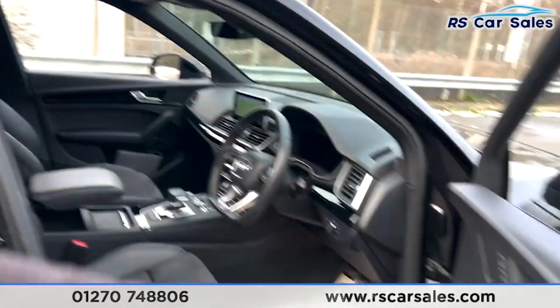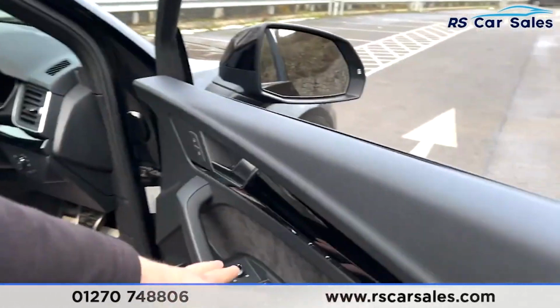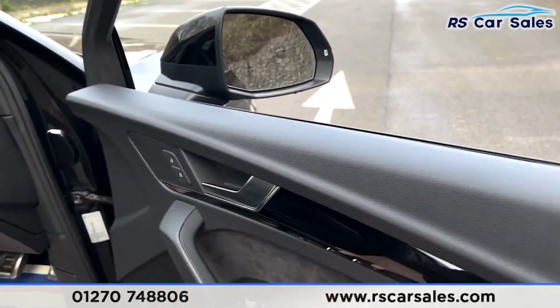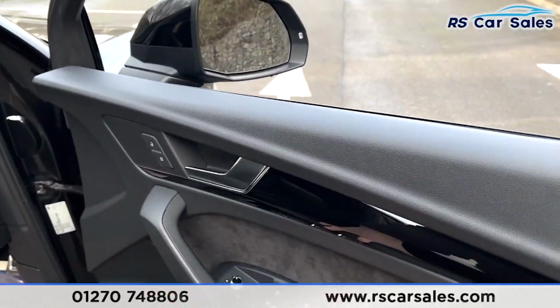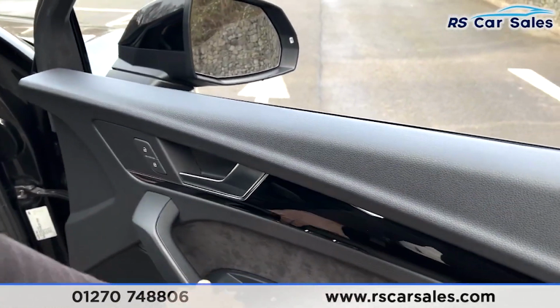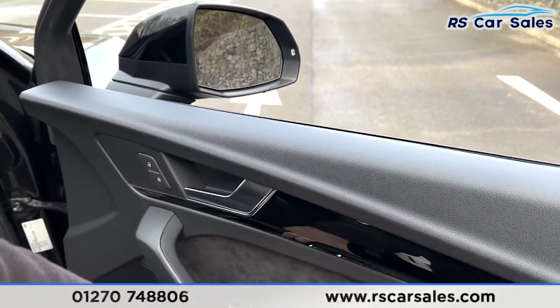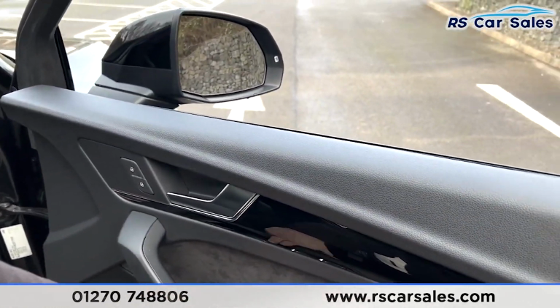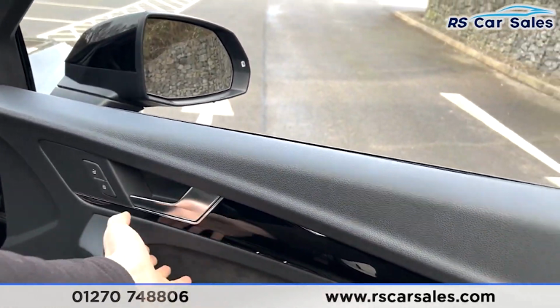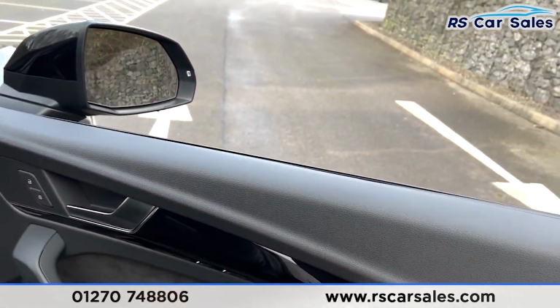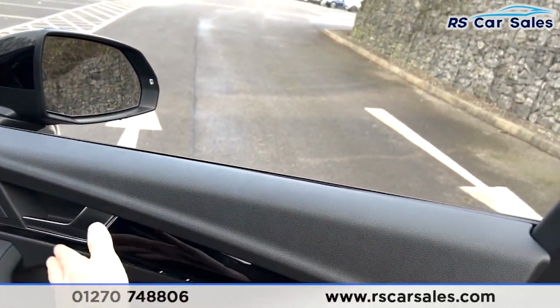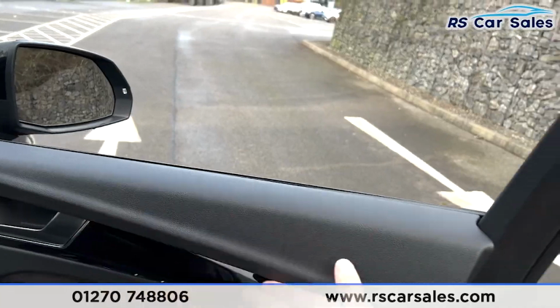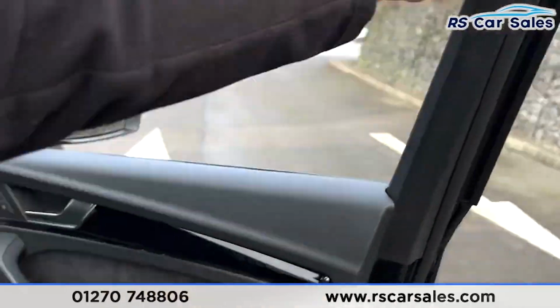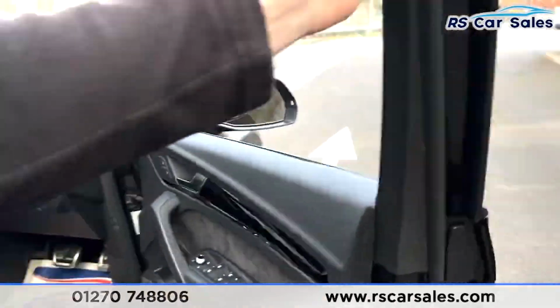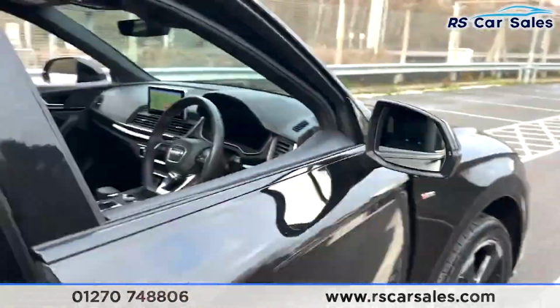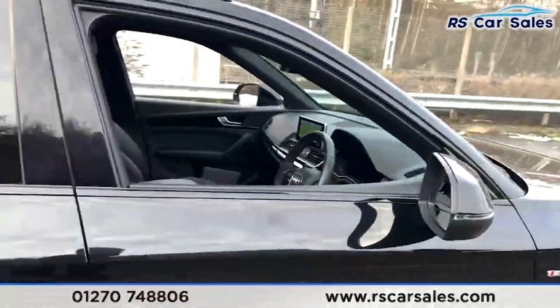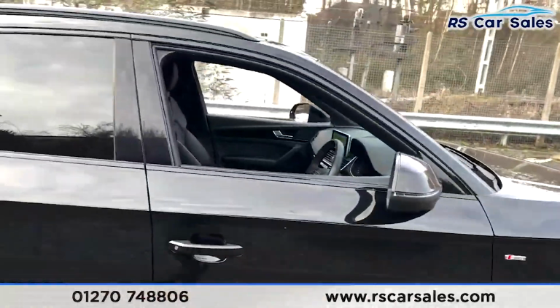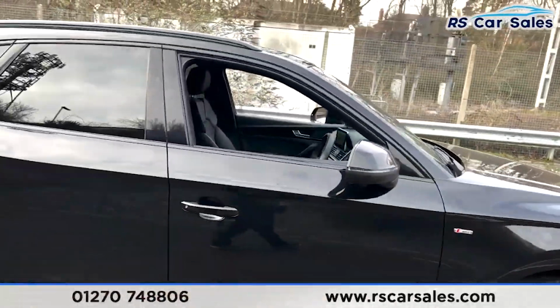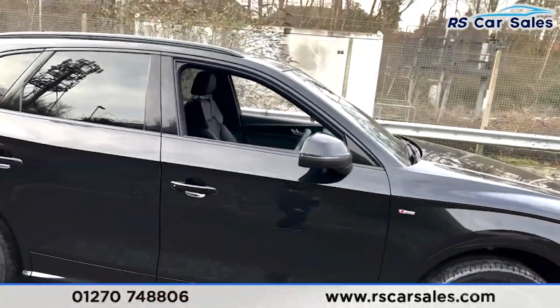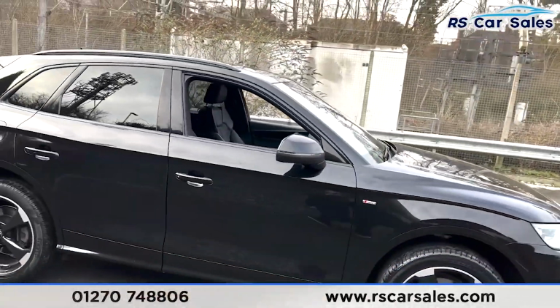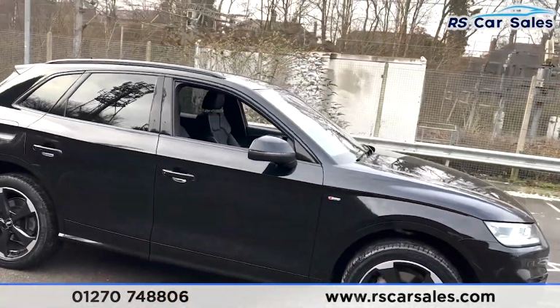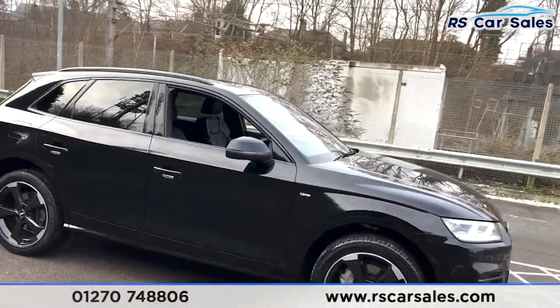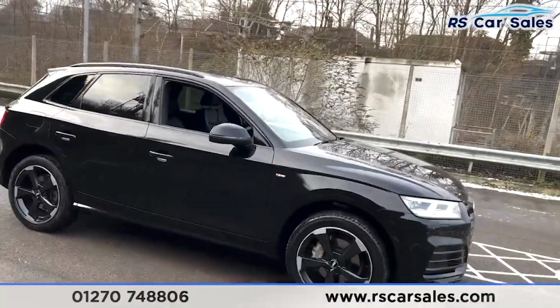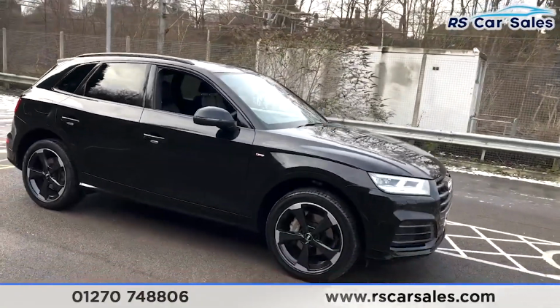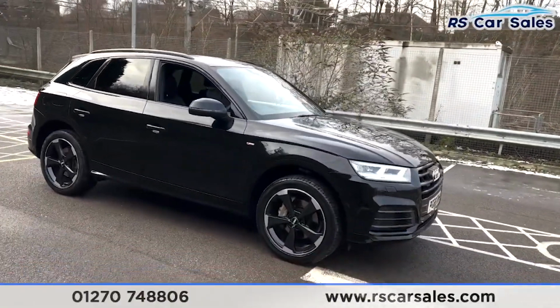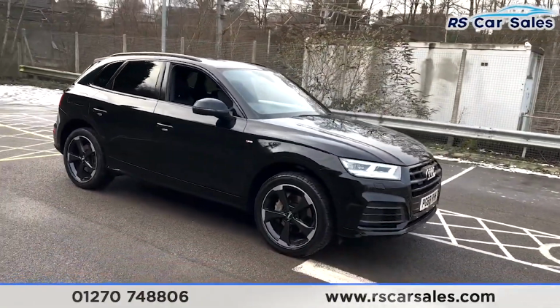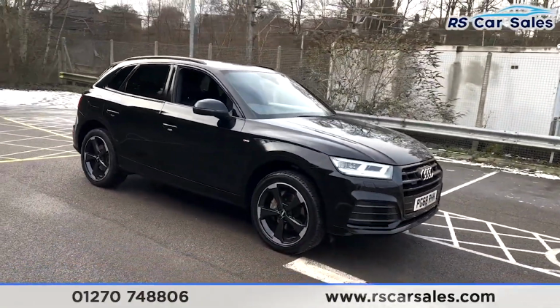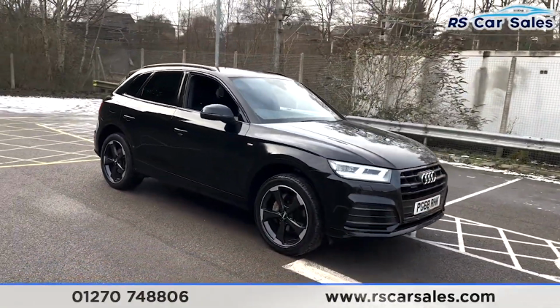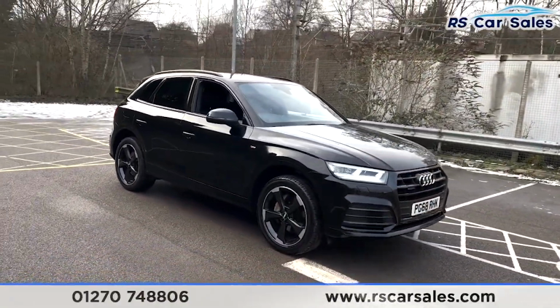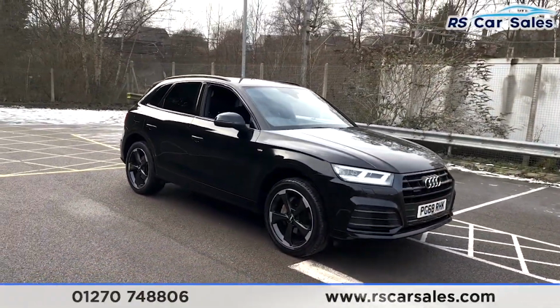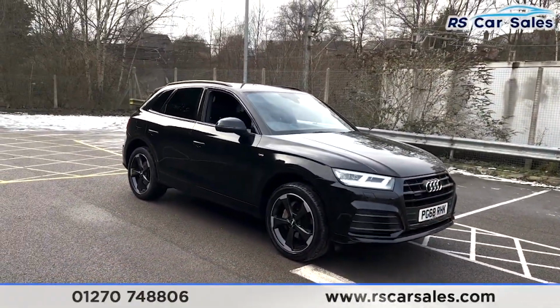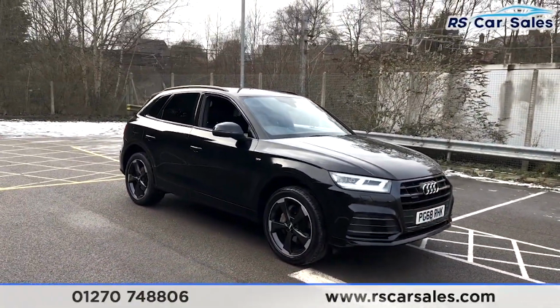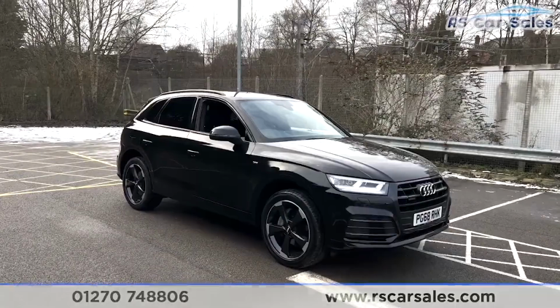On the doors you have electric windows, electric folding mirrors, suede and piano black trim. This vehicle is available to take away today, comes with free contact station, next-day delivery option, HPI clear, a fresh service, a new MOT, and competitive finance options.